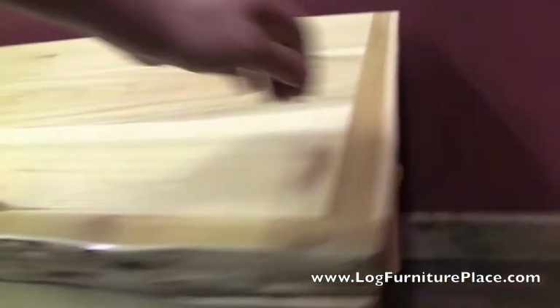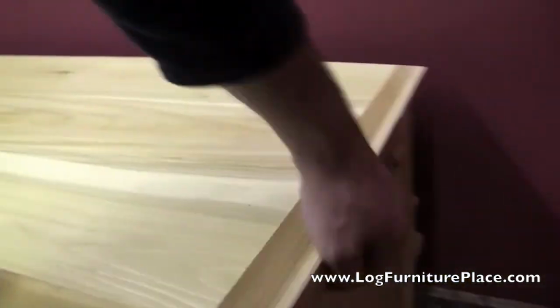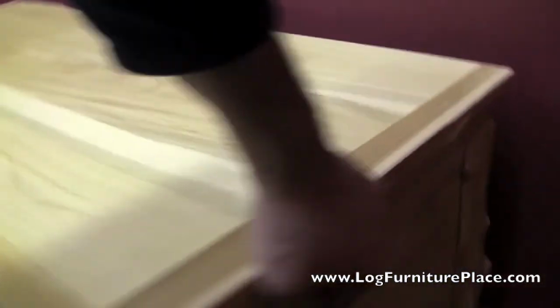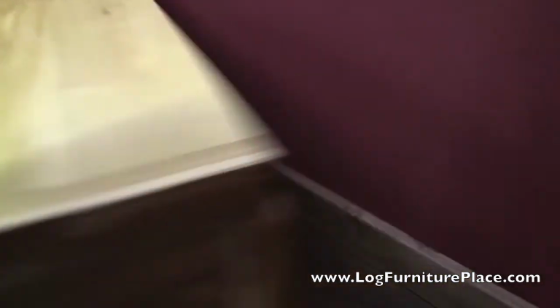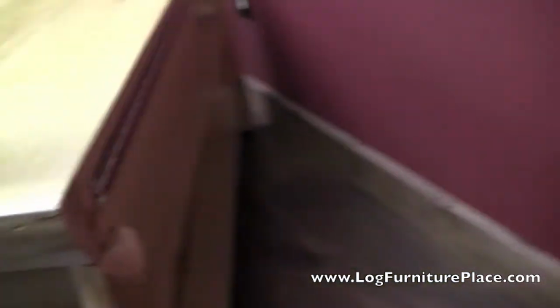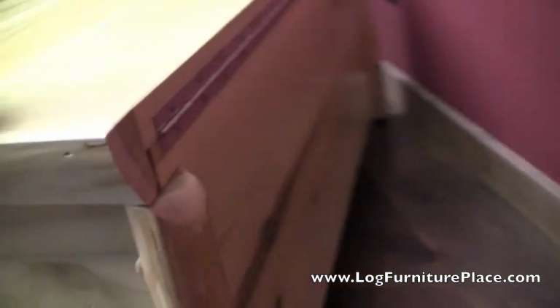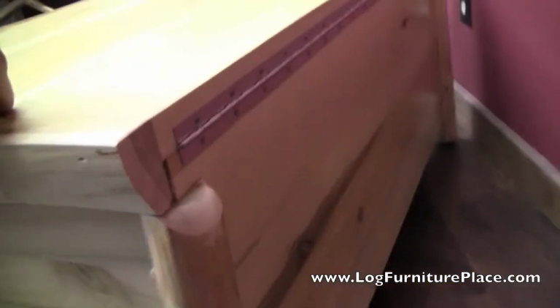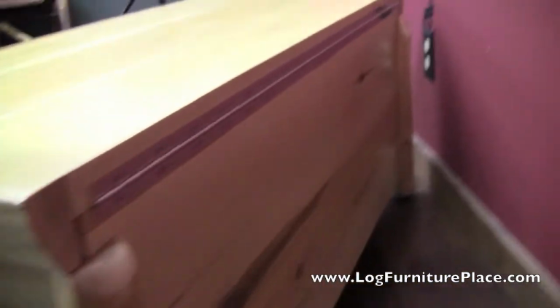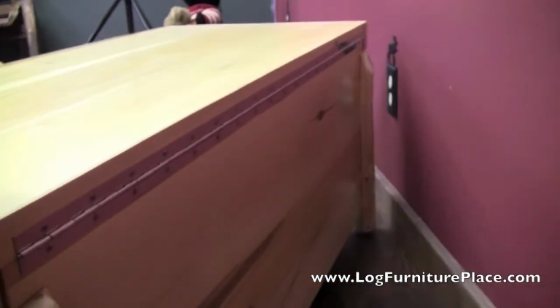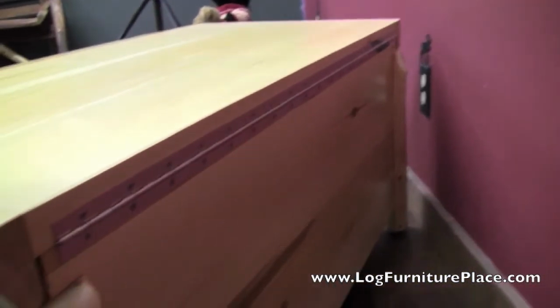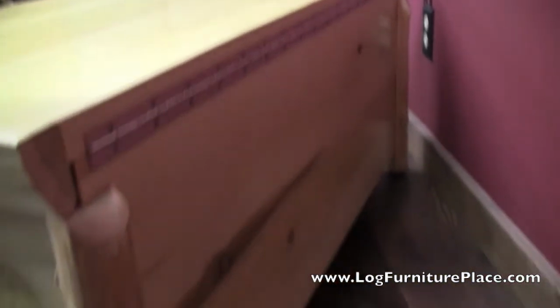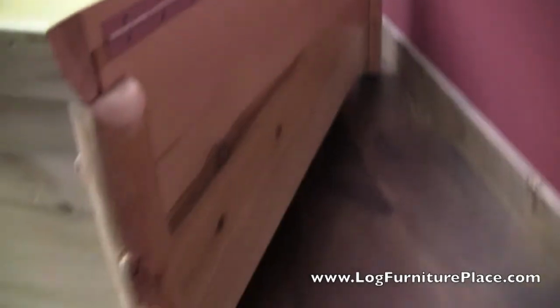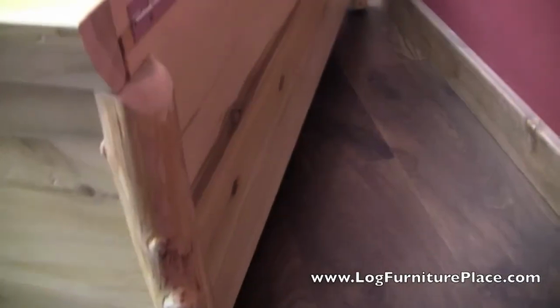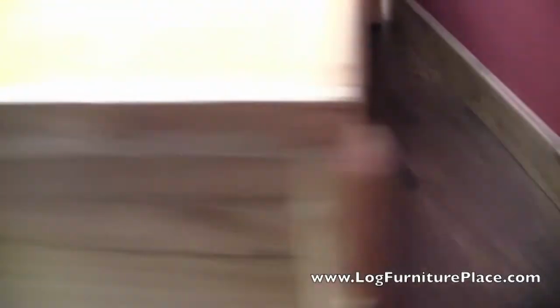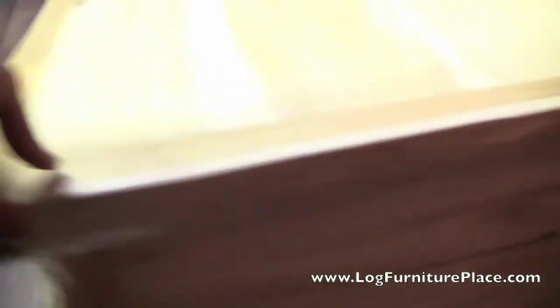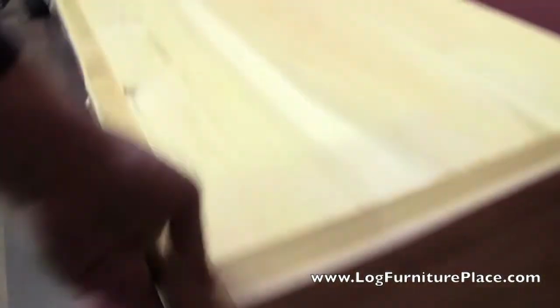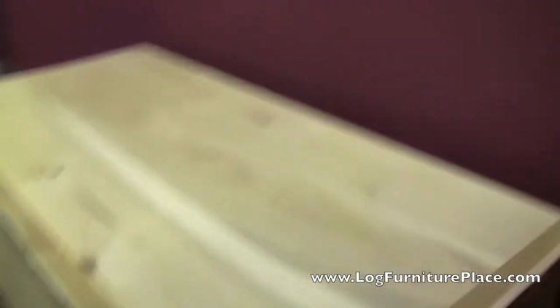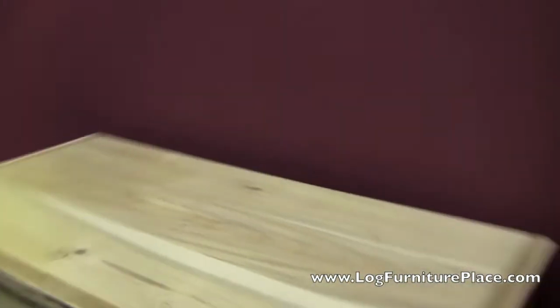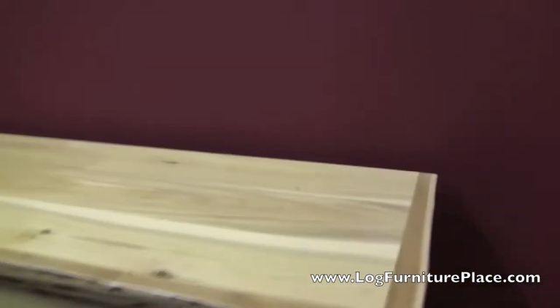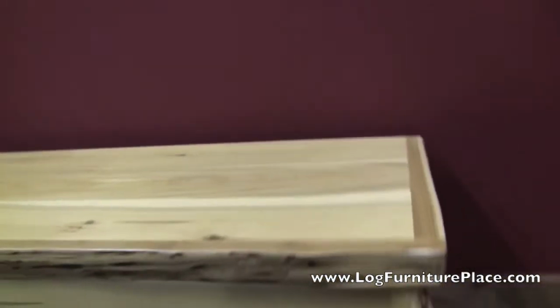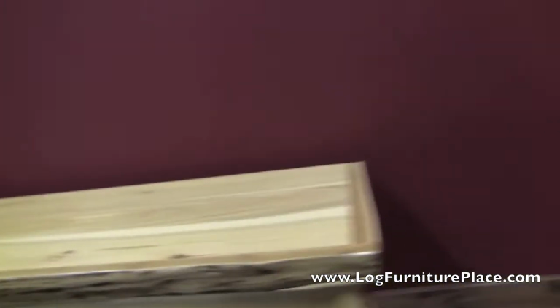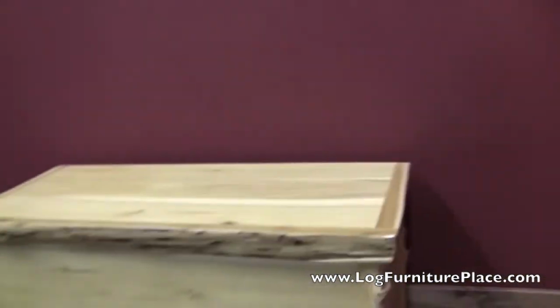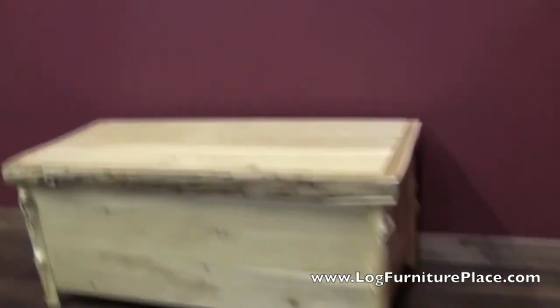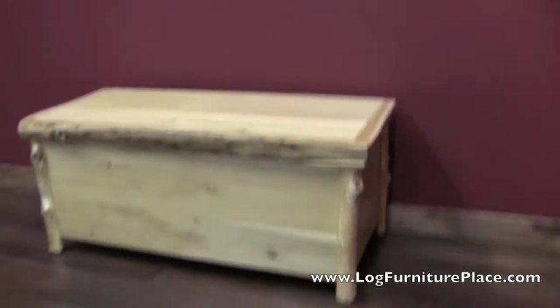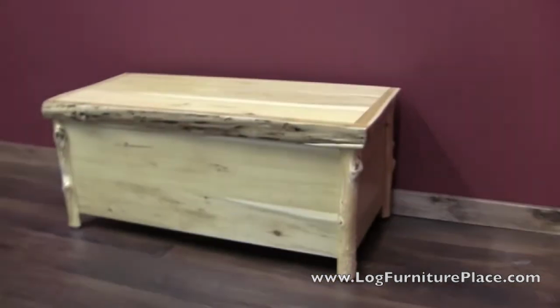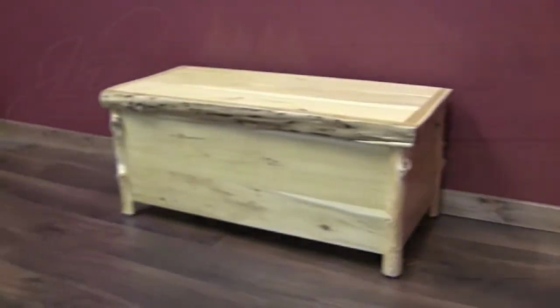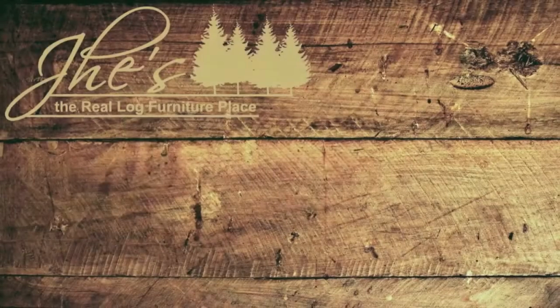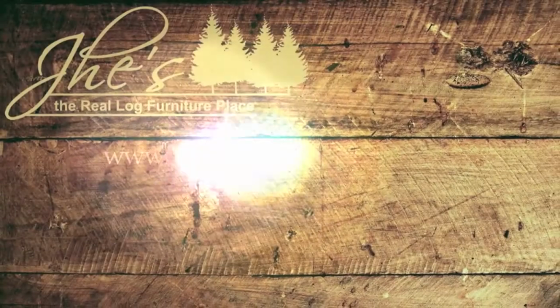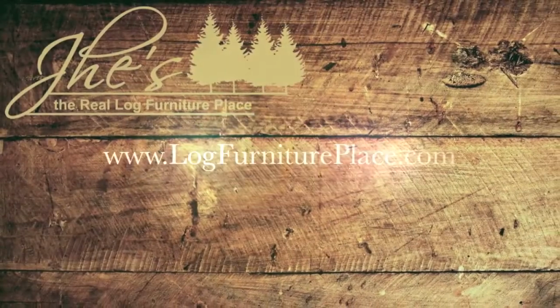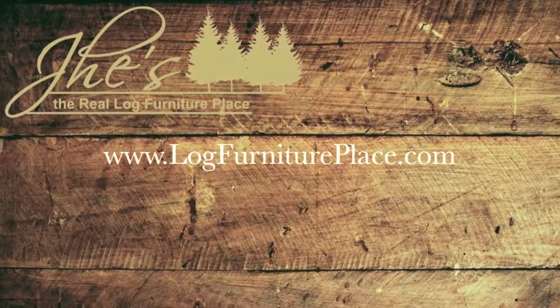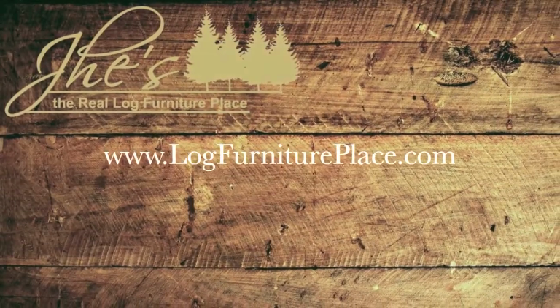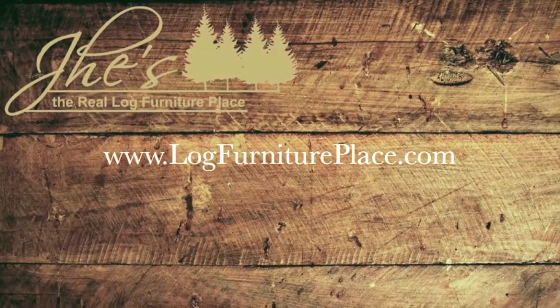This blanket chest is finished in a clear finish. You may also order yours in a honey finish, which is just a little bit darker. Order yours today on our website — that's LogFurniturePlace.com.